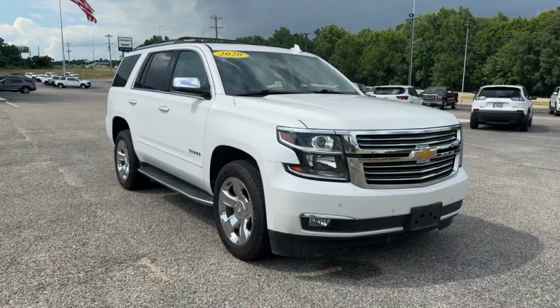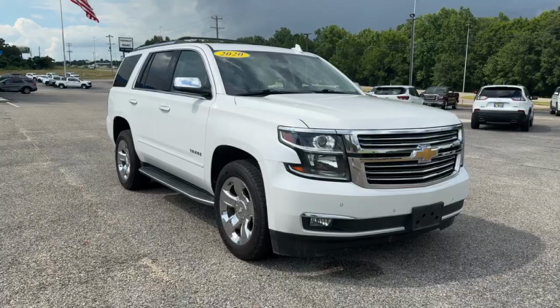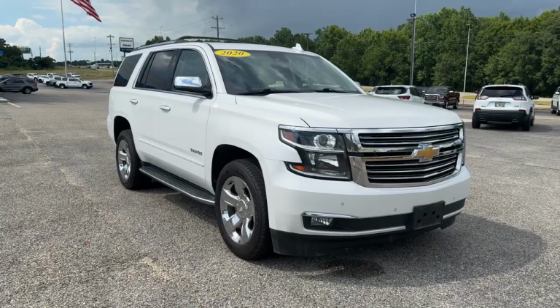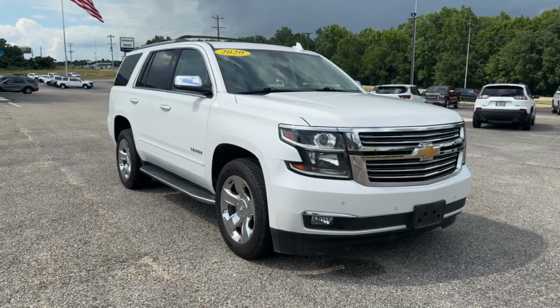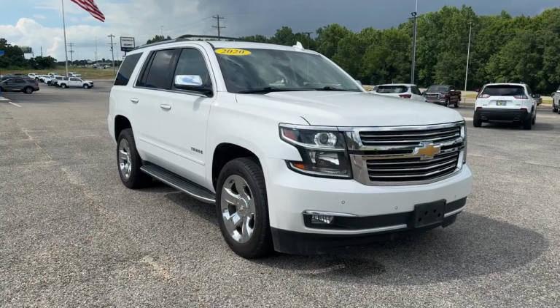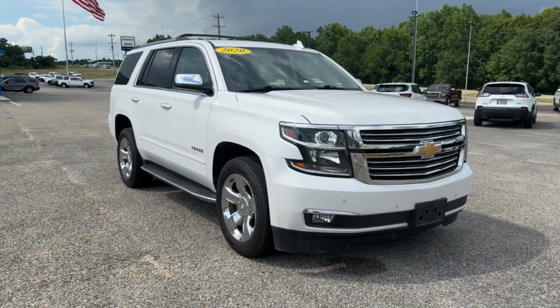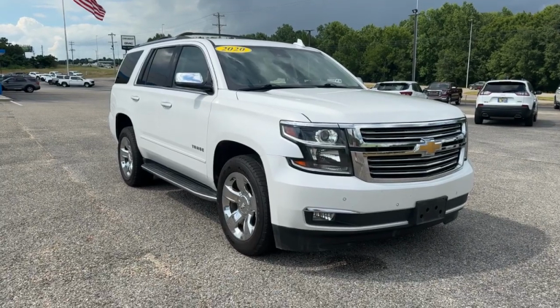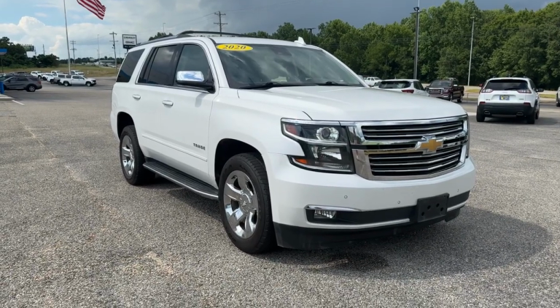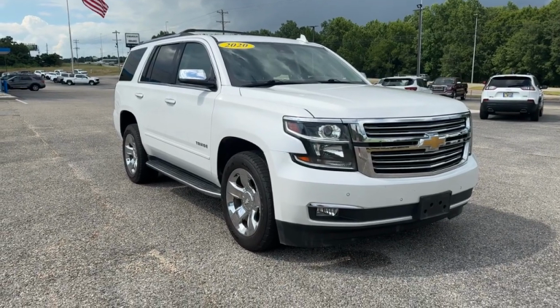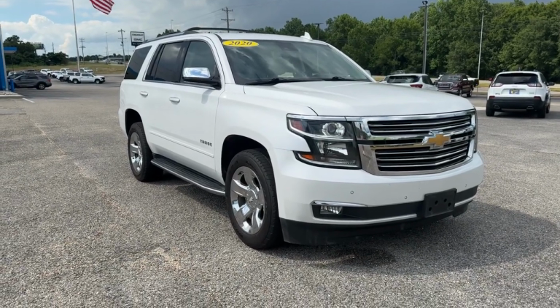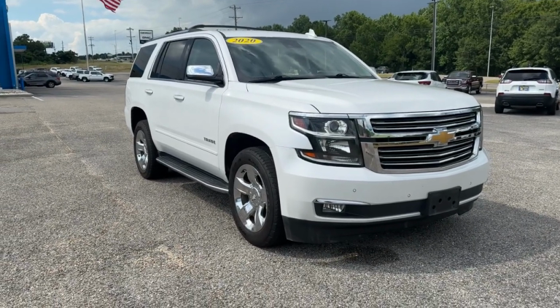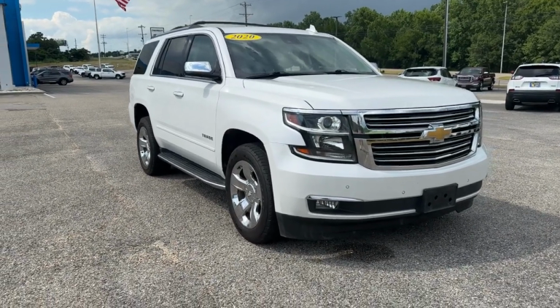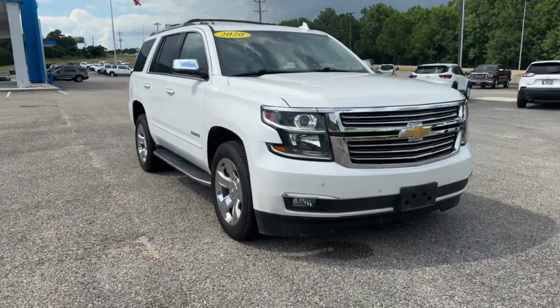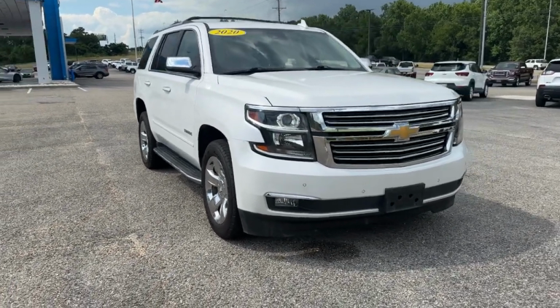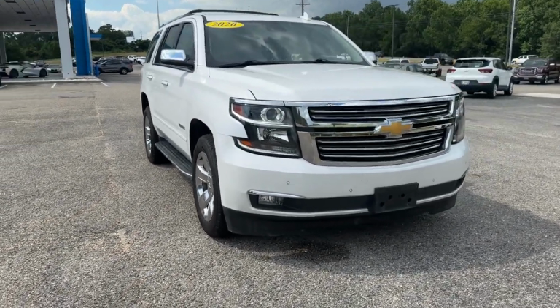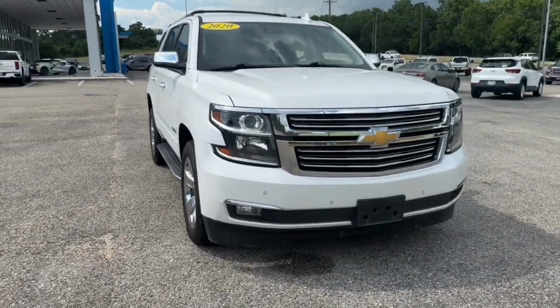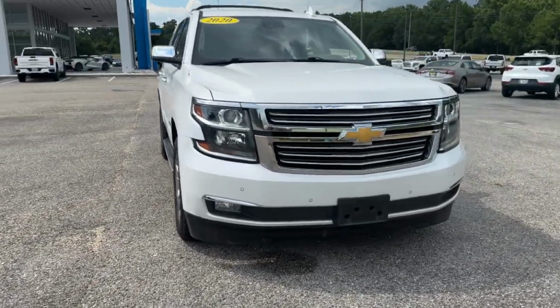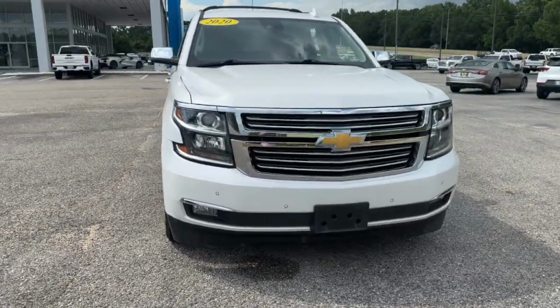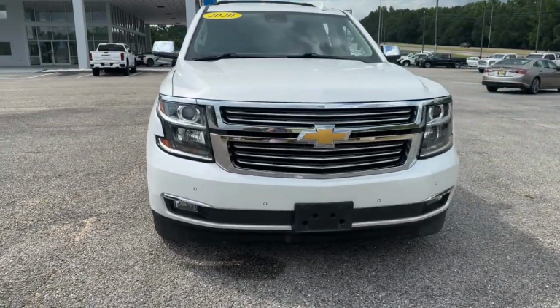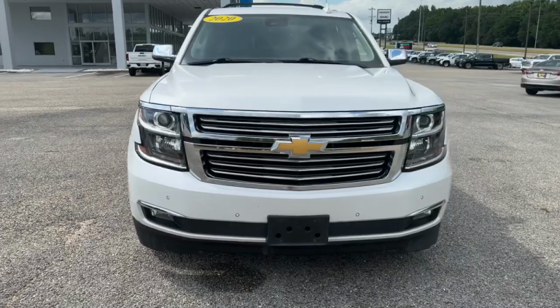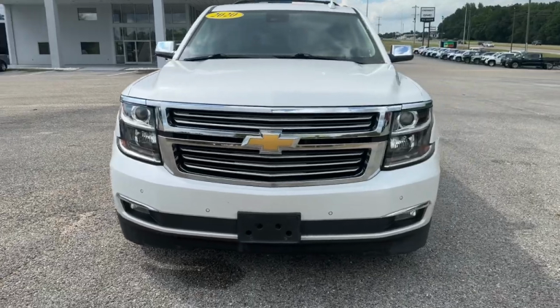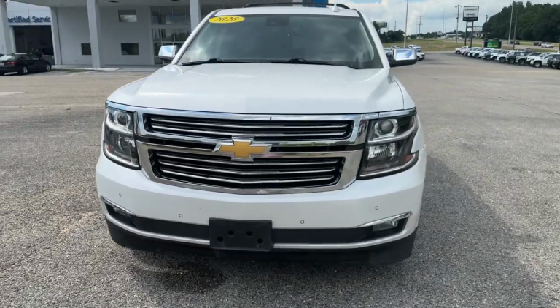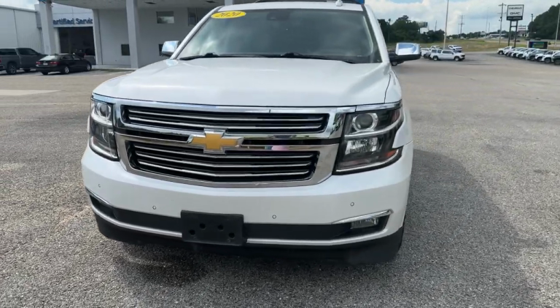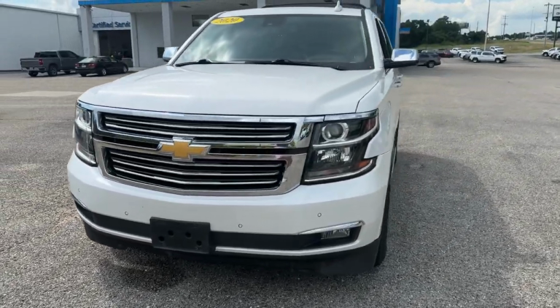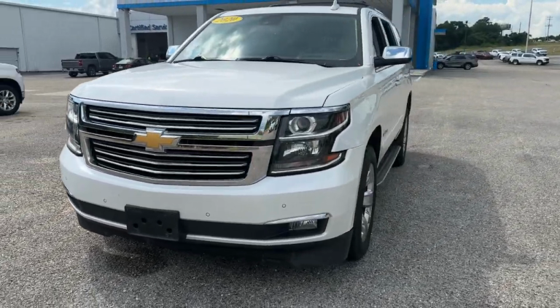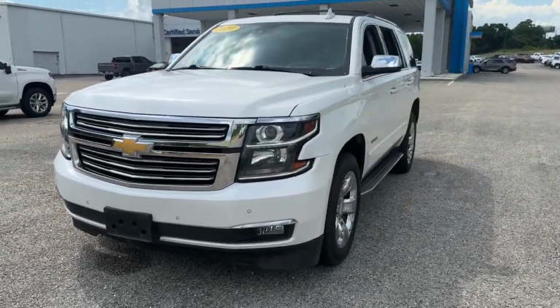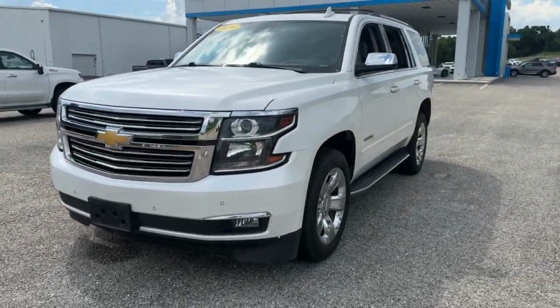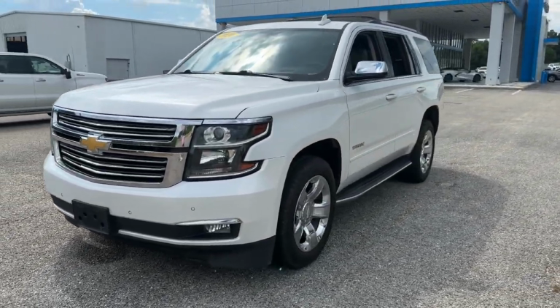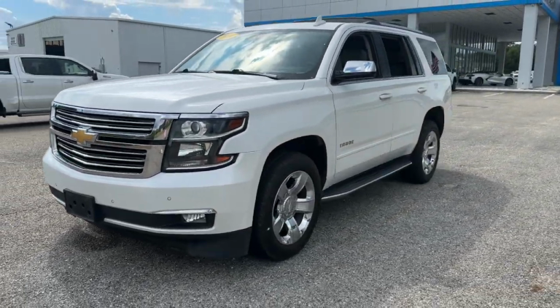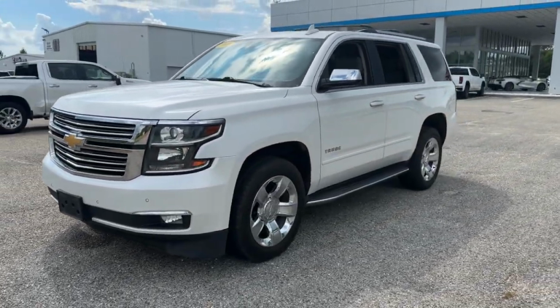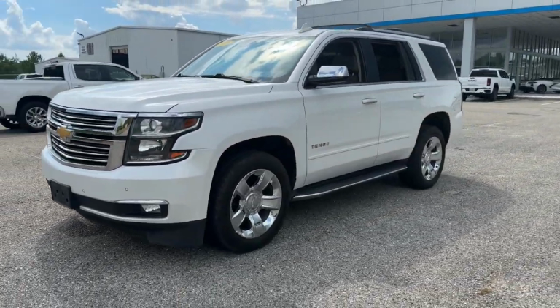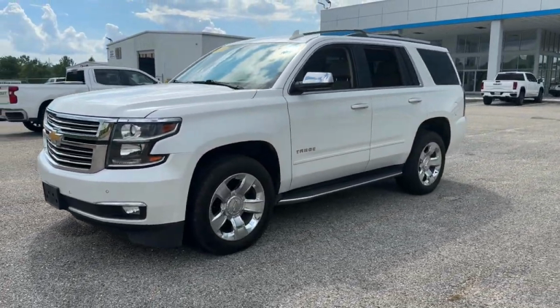Get a feel for the 2020 Chevrolet Tahoe. With less than 80,000 miles on the odometer, this vehicle provides excellent value.